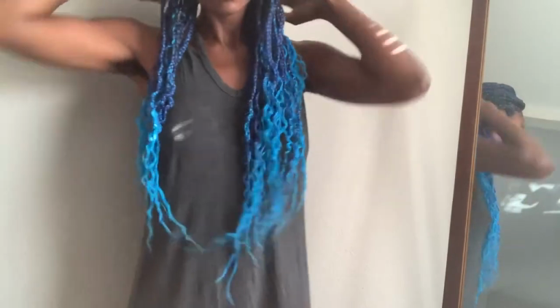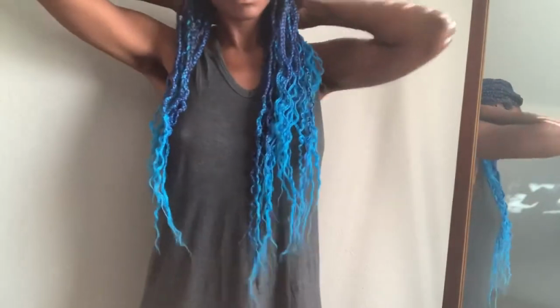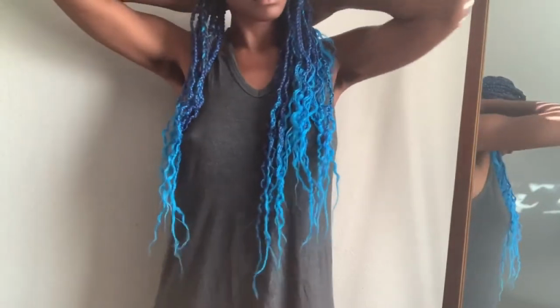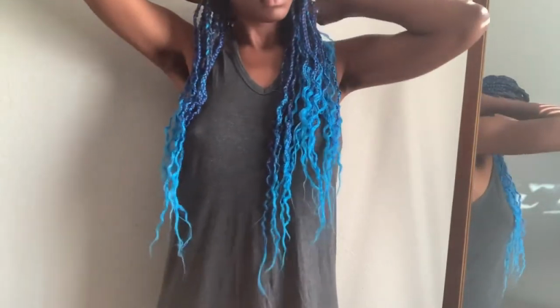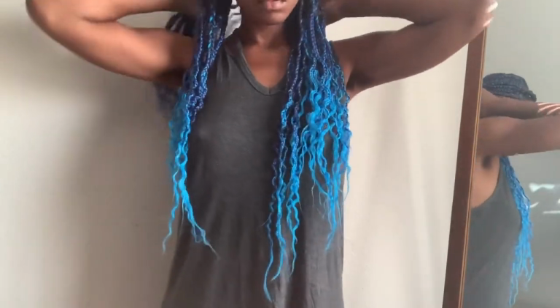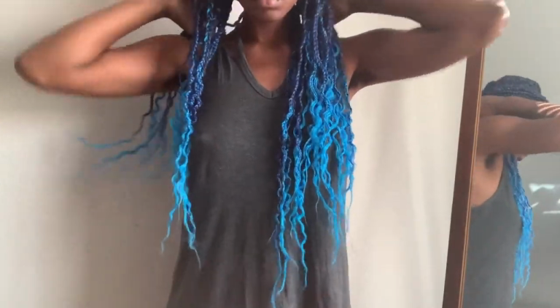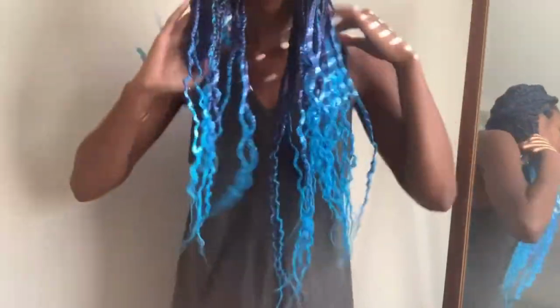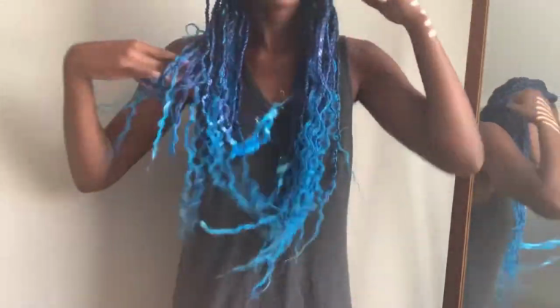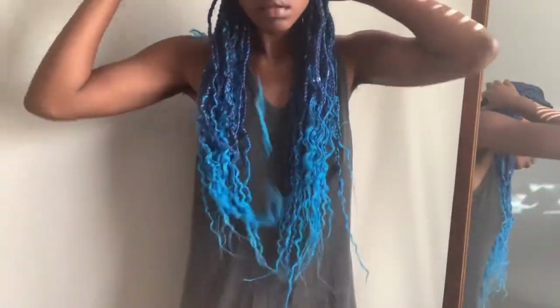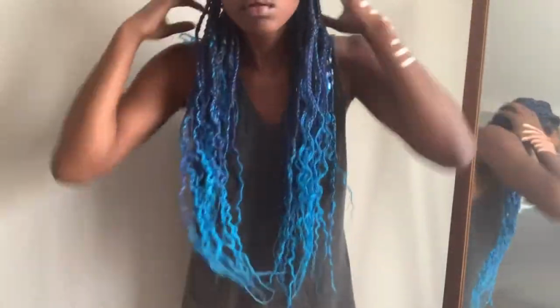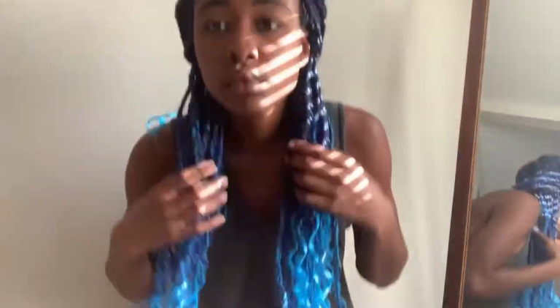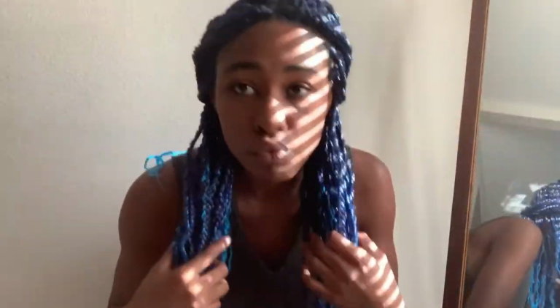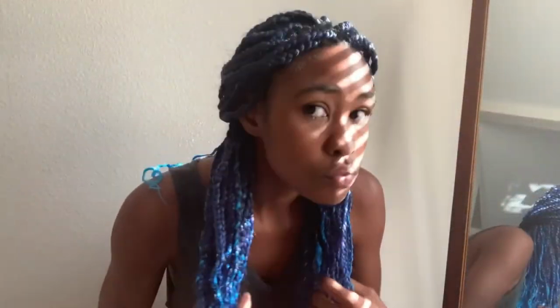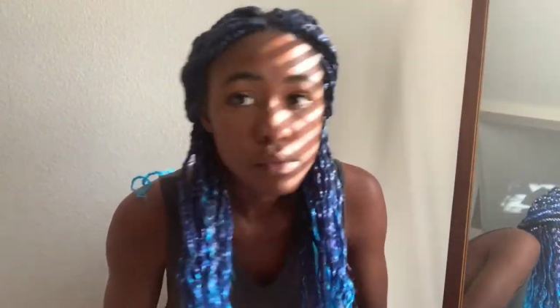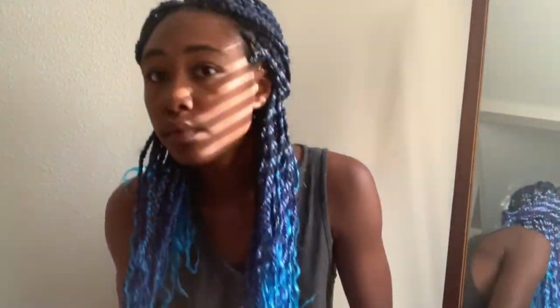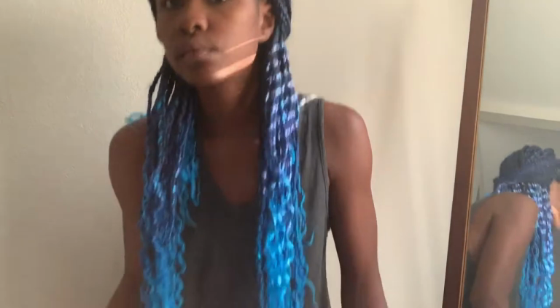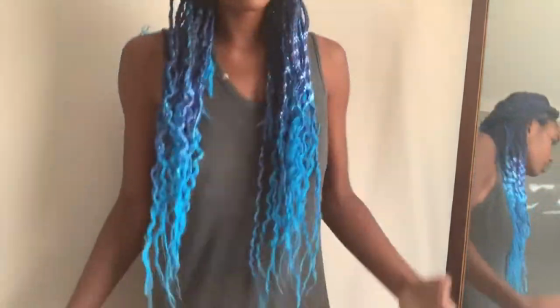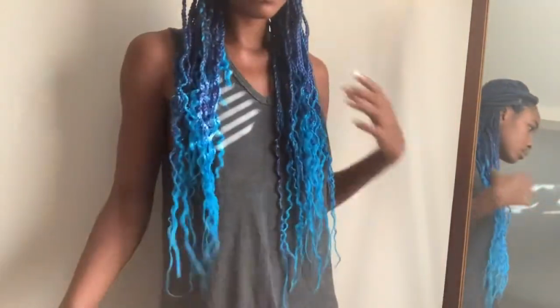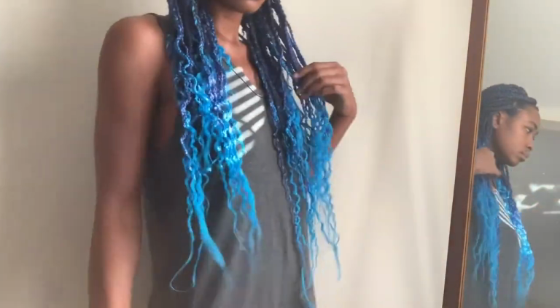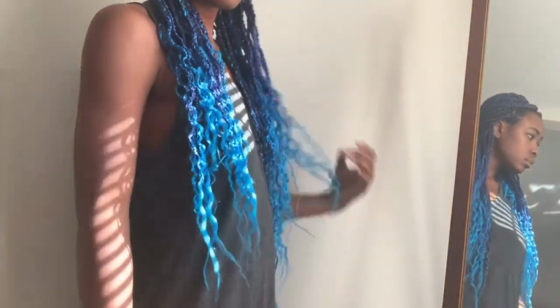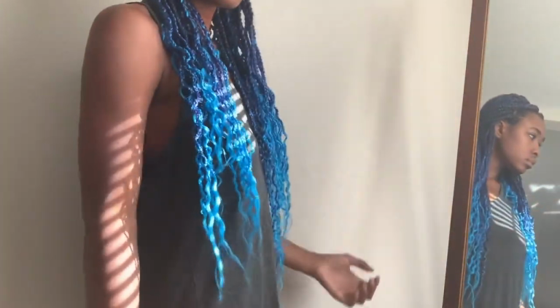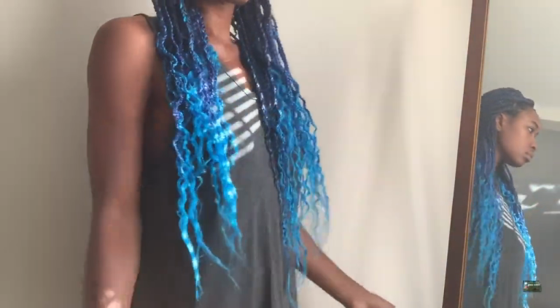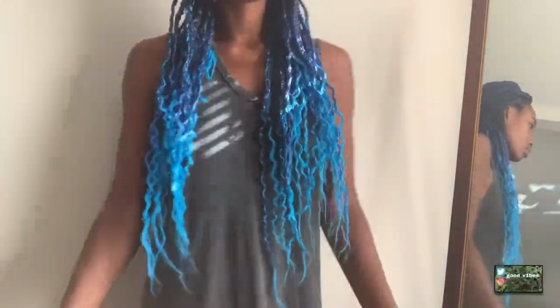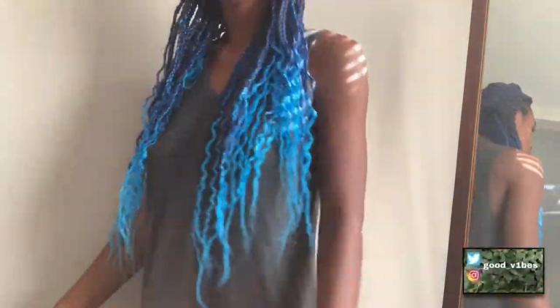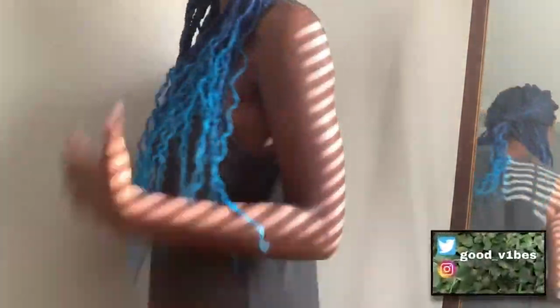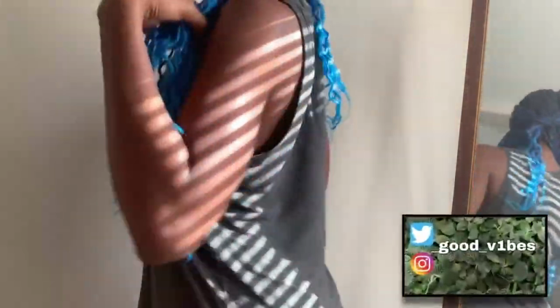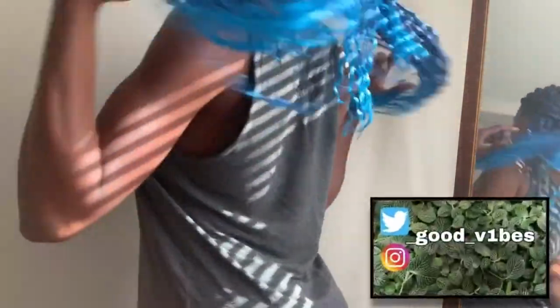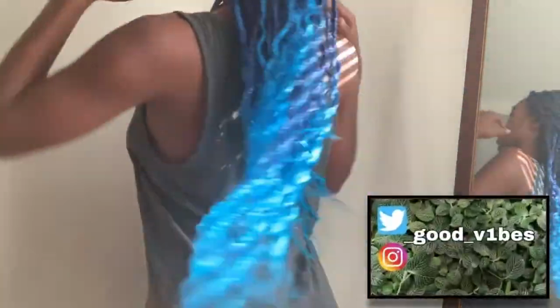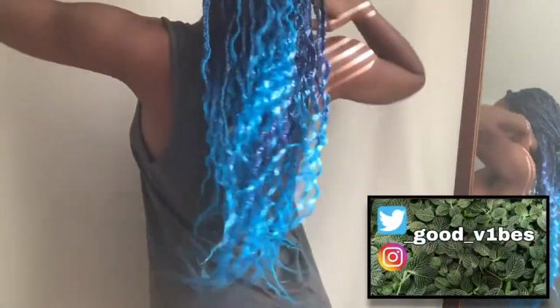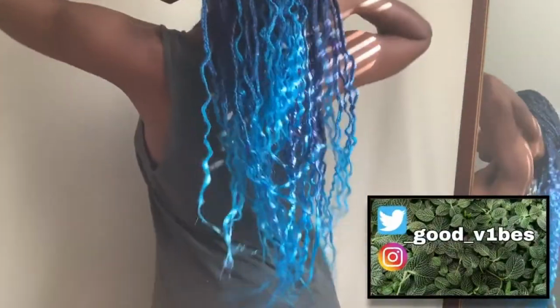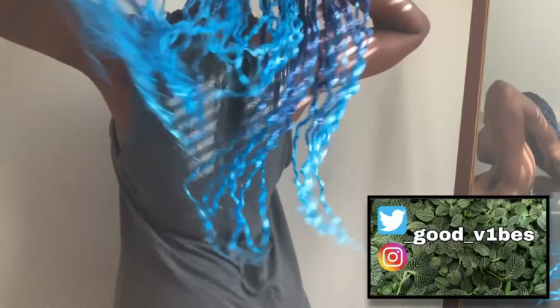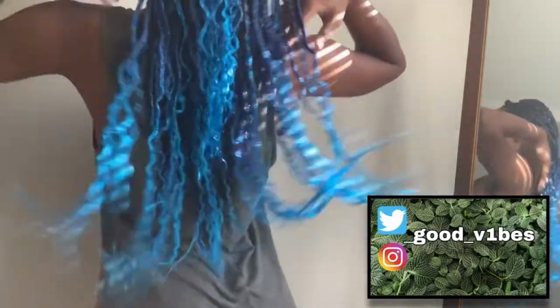This is how I look the next day after I let the hair dry in the braids overnight. Thank you — like and subscribe!